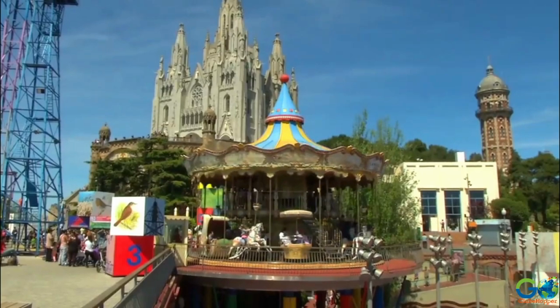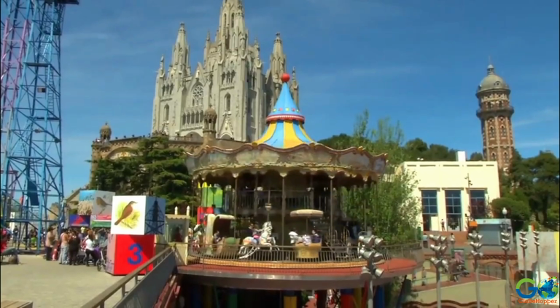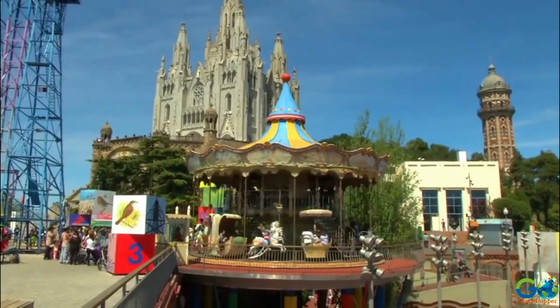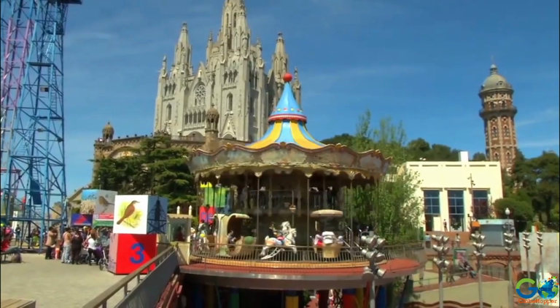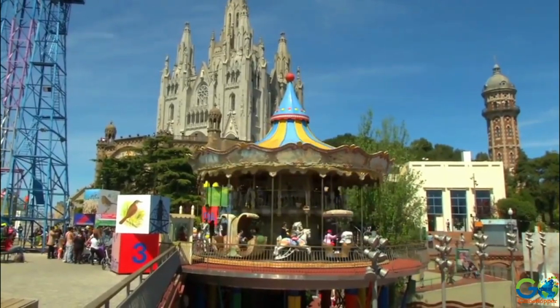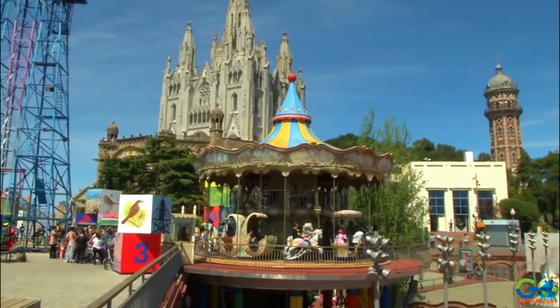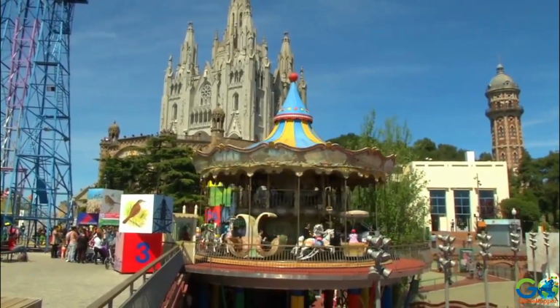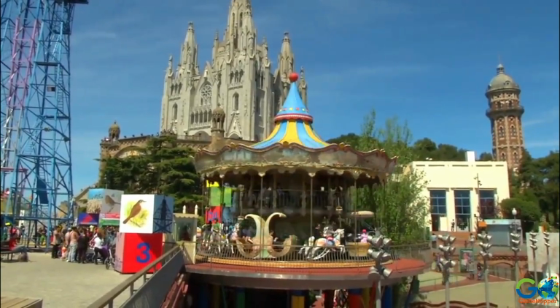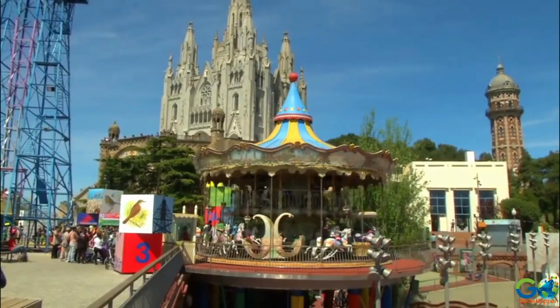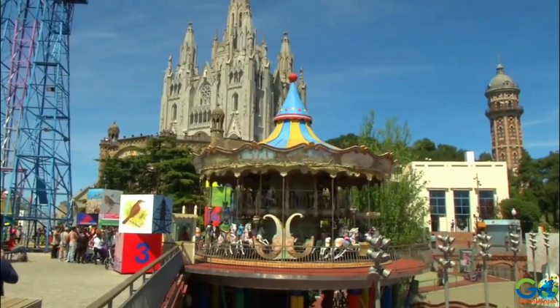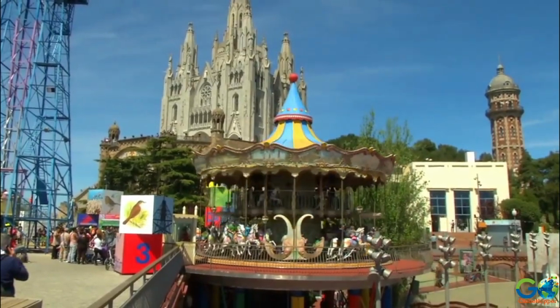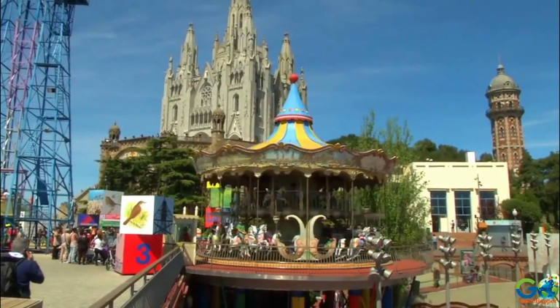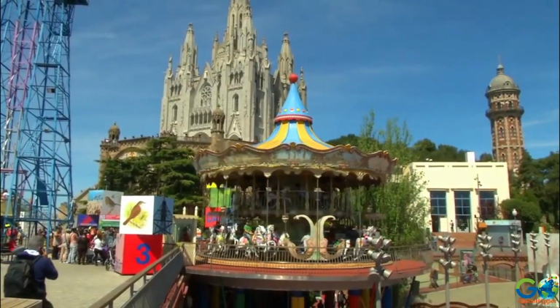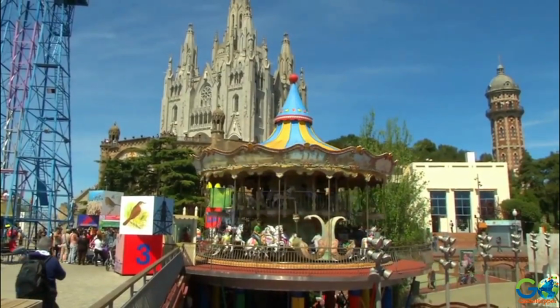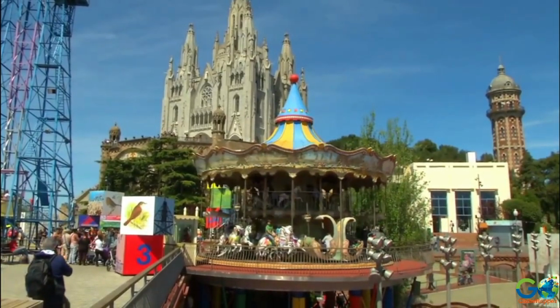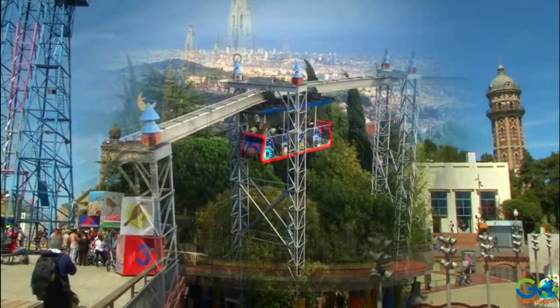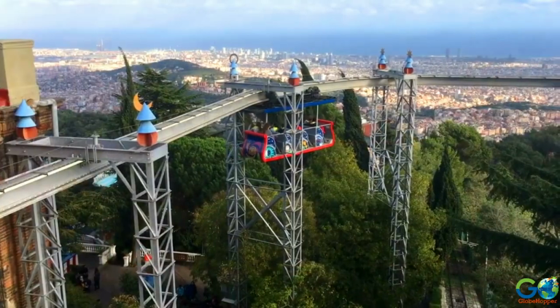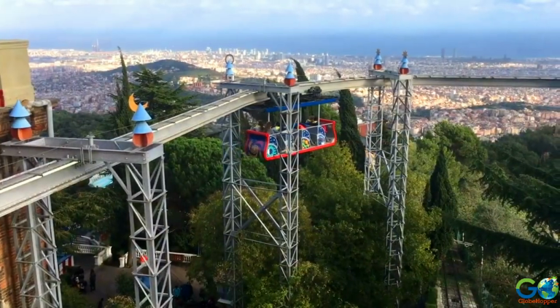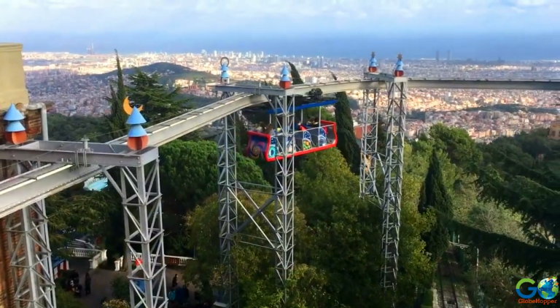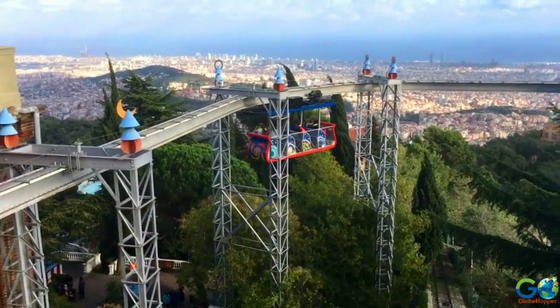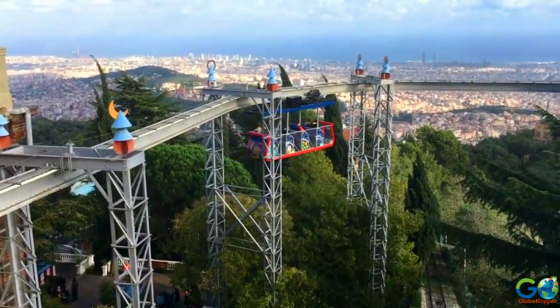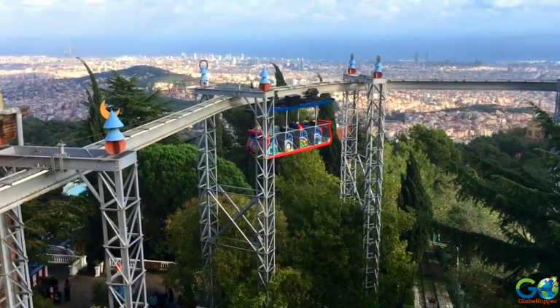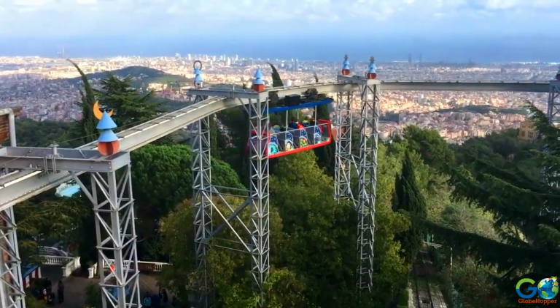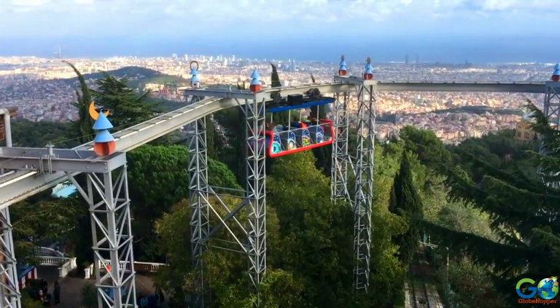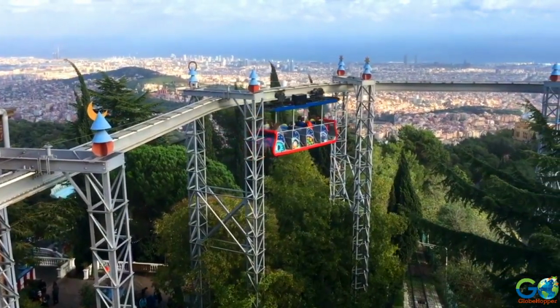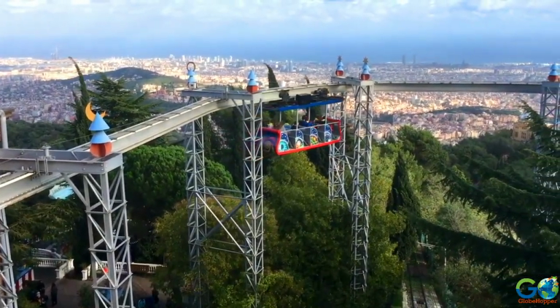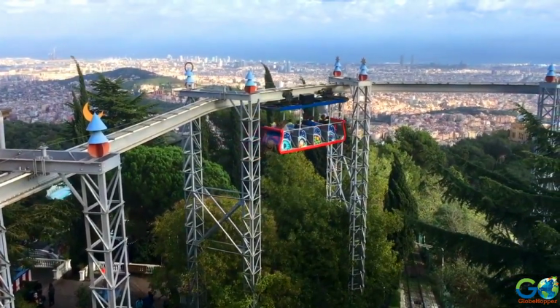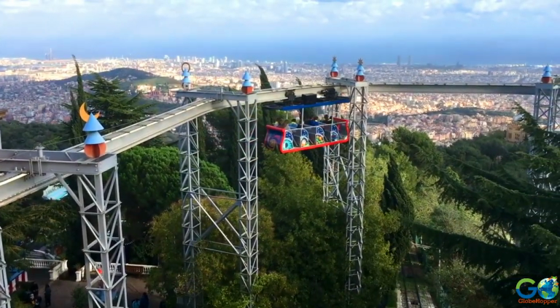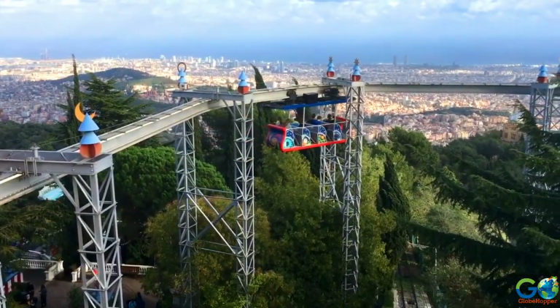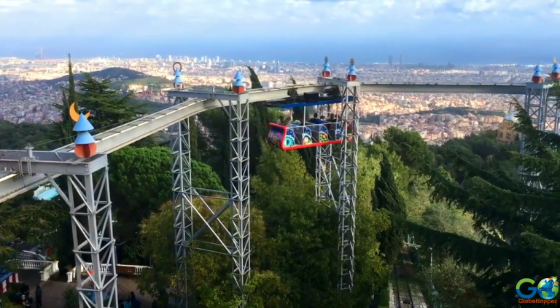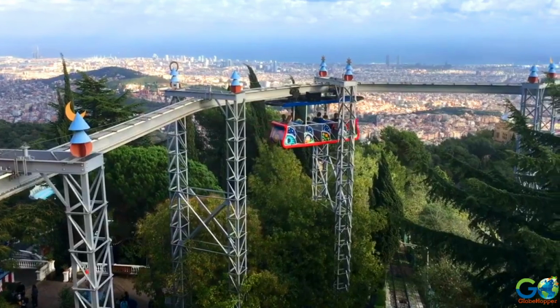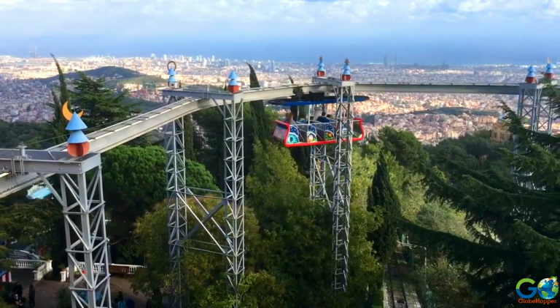Overall, the park has an old-fashioned ambiance and charisma that appeals to visitors. The views from Tibidabo are spectacular due to the elevation of the park.